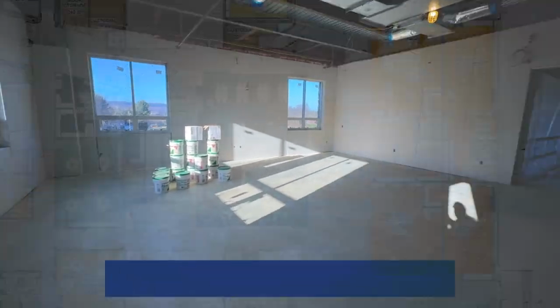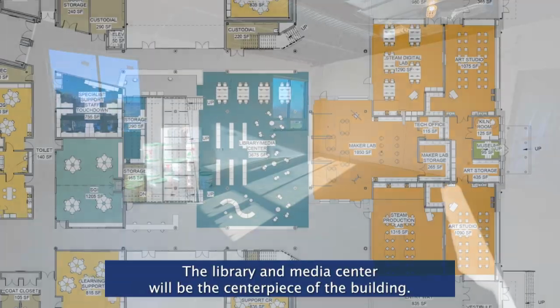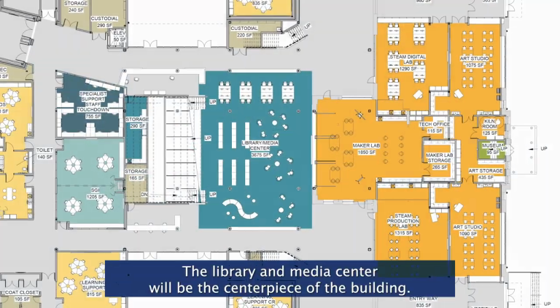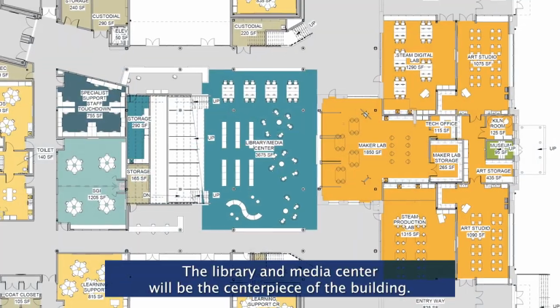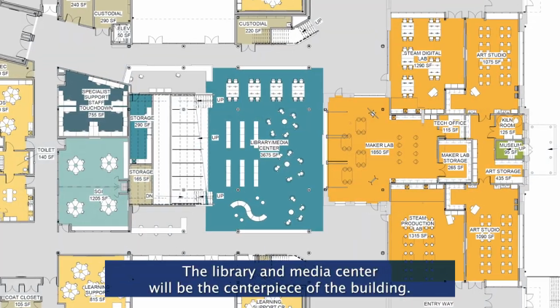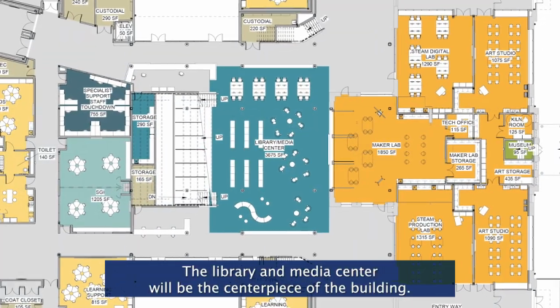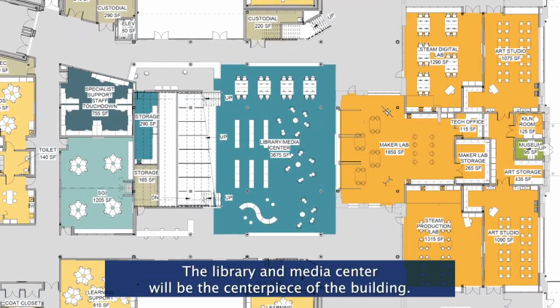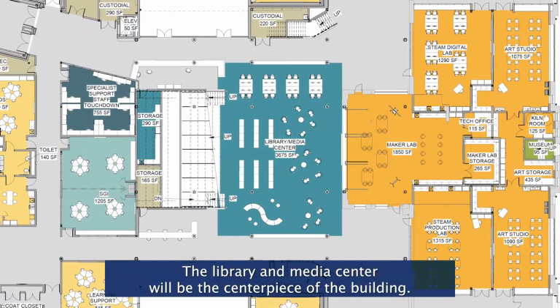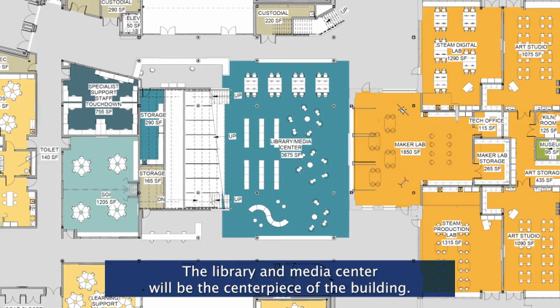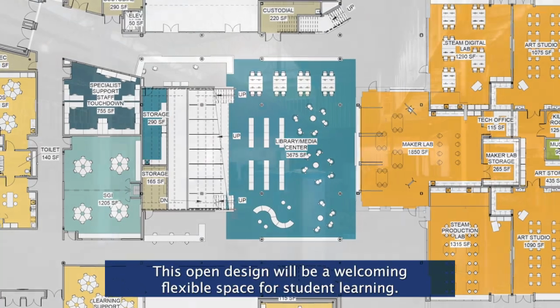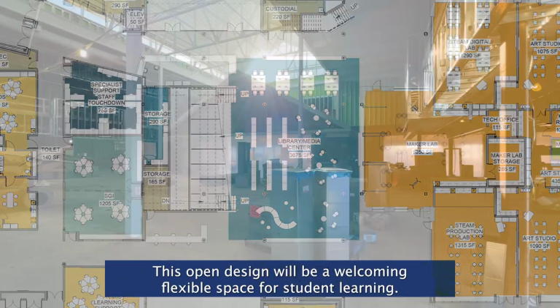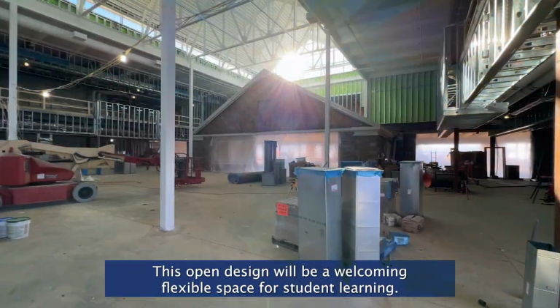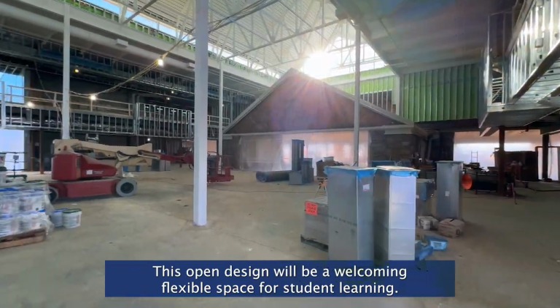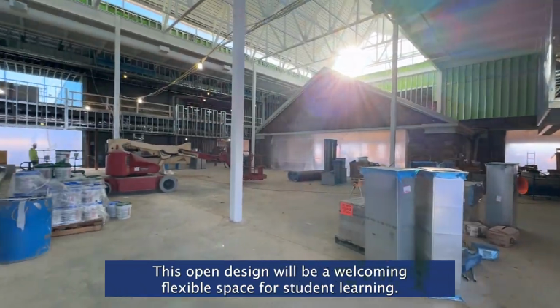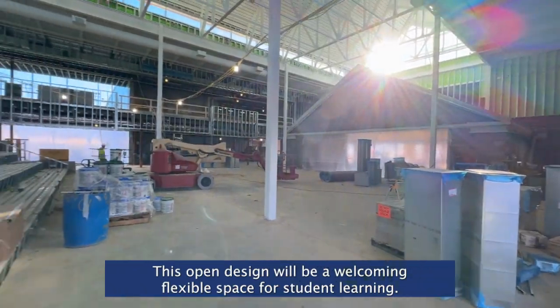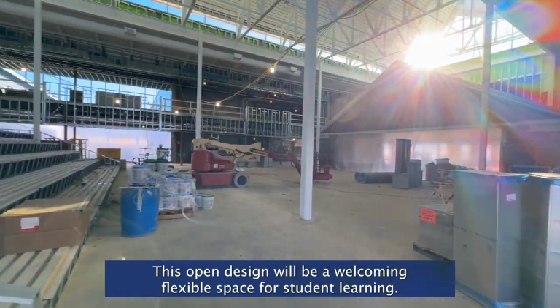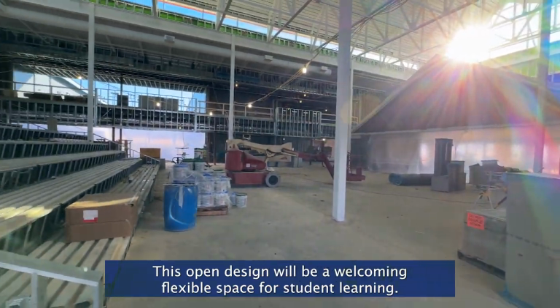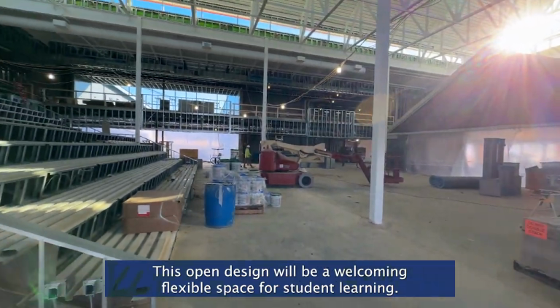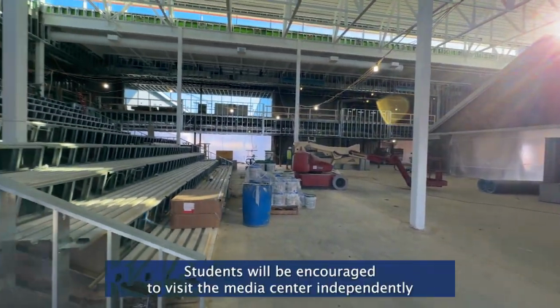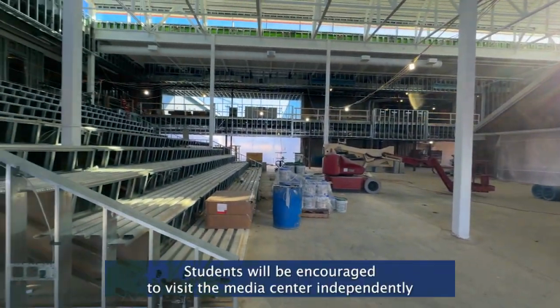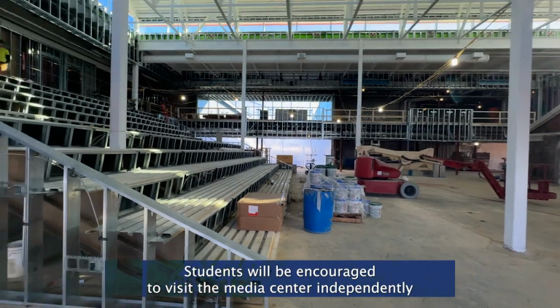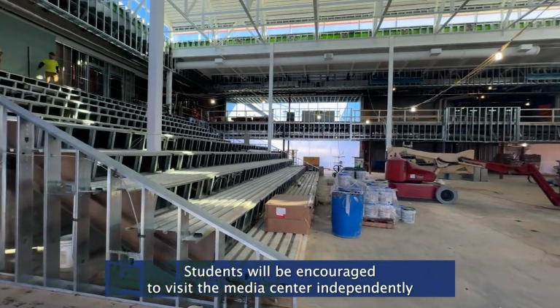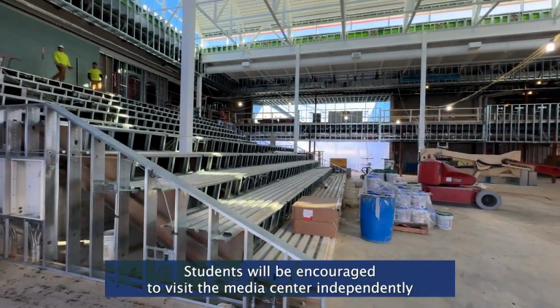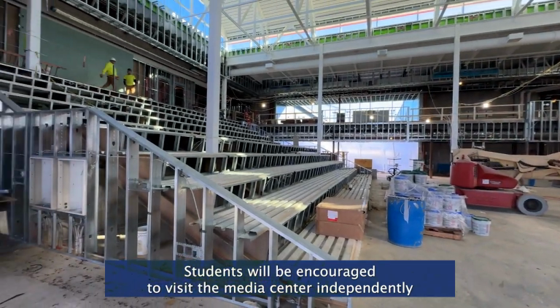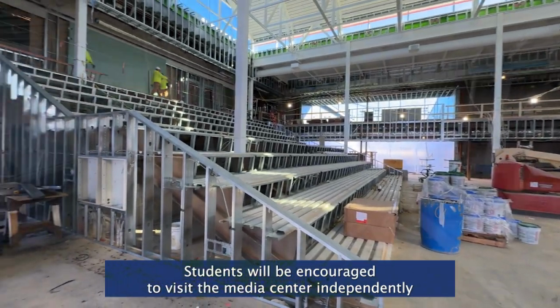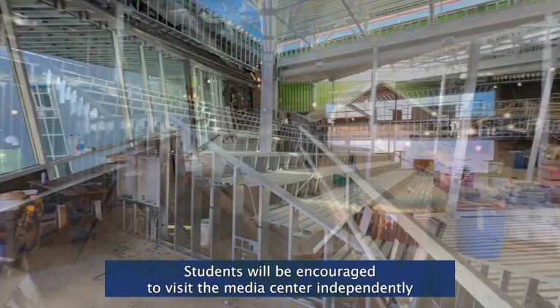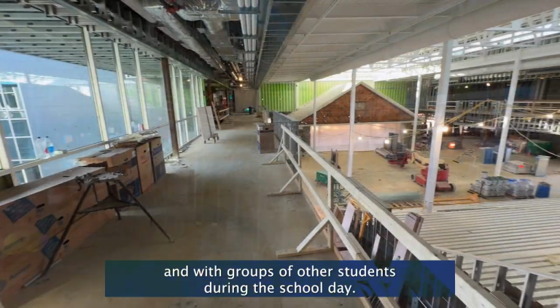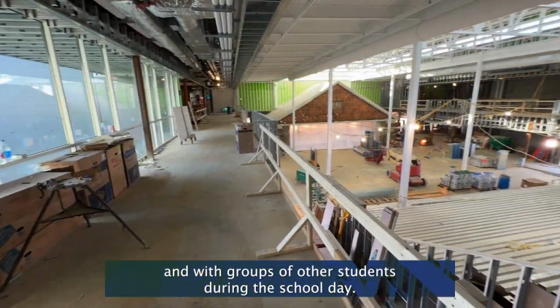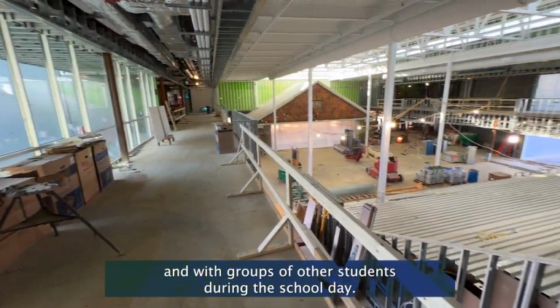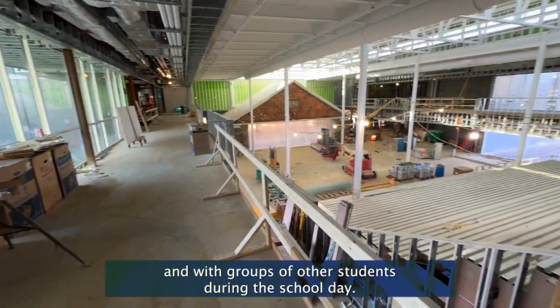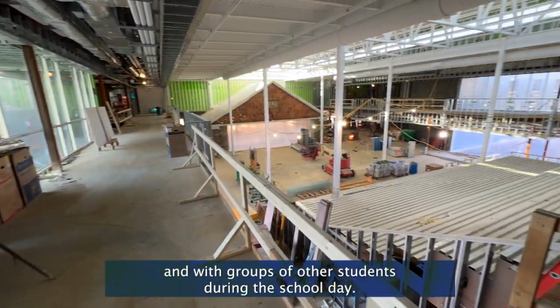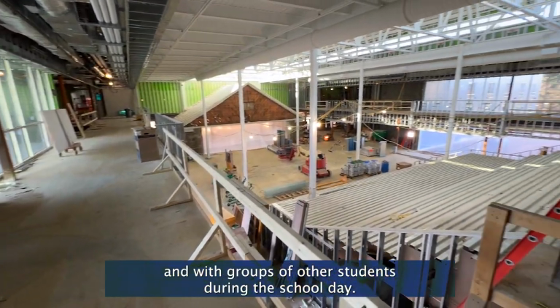The library and media center will be the centerpiece of the building. This open design will be a welcoming, flexible space for student learning. Students will be encouraged to visit the media center independently and with groups of other students during the school day.